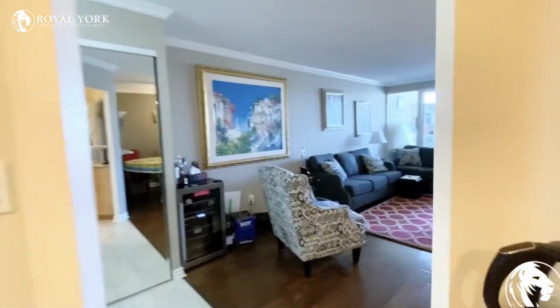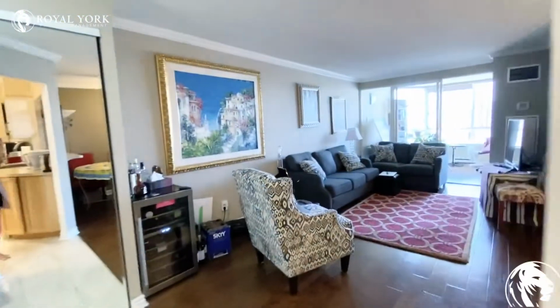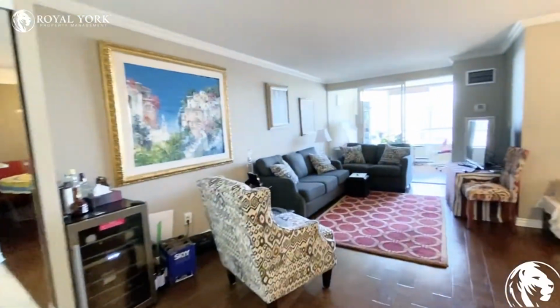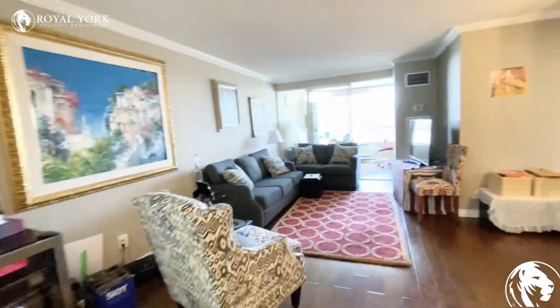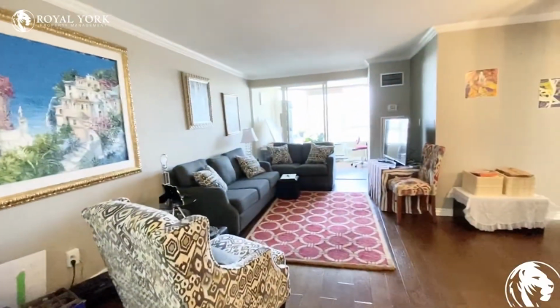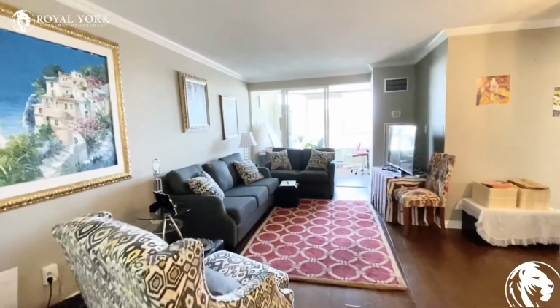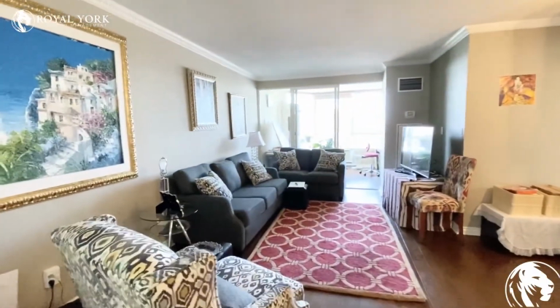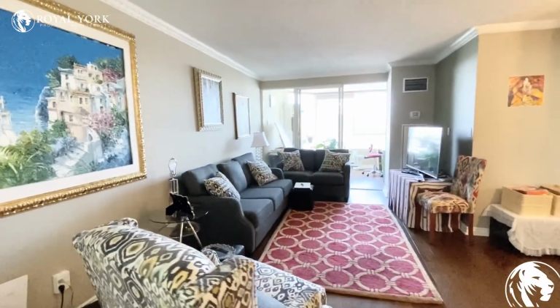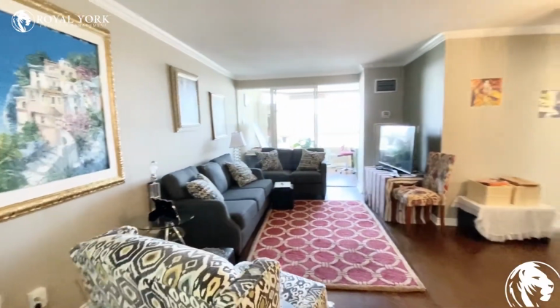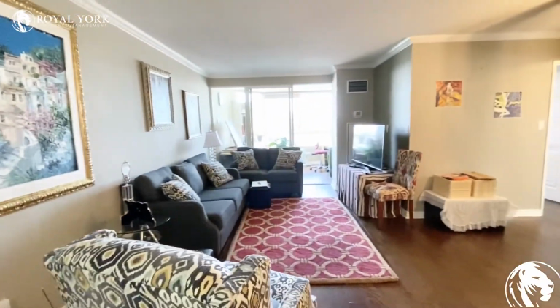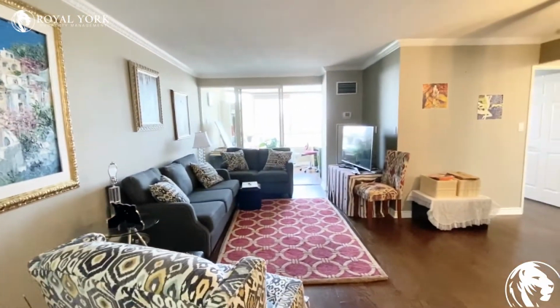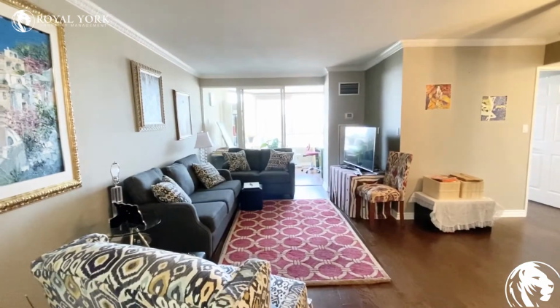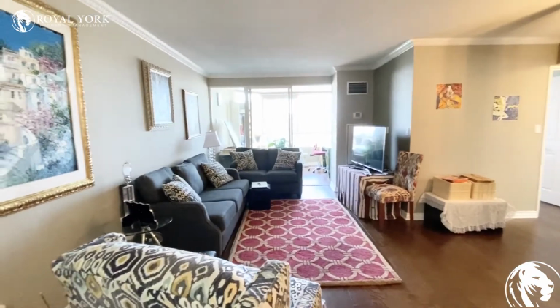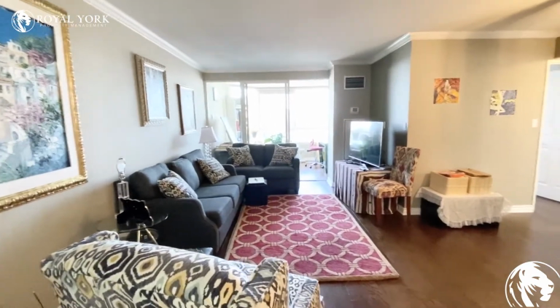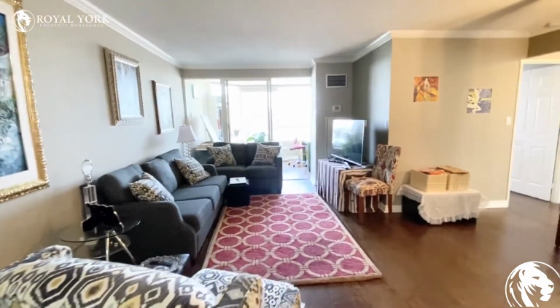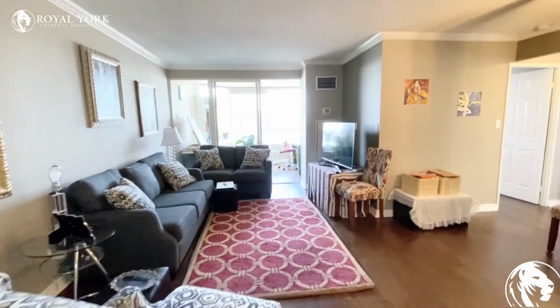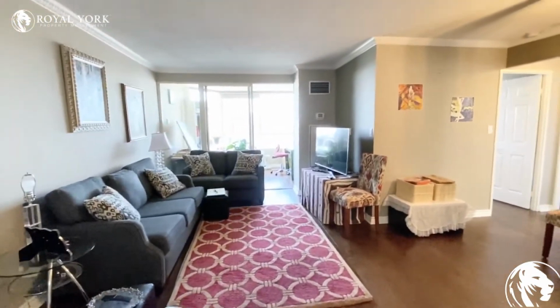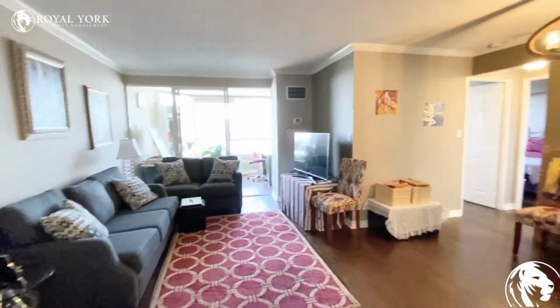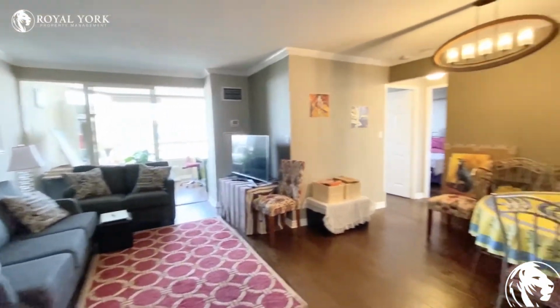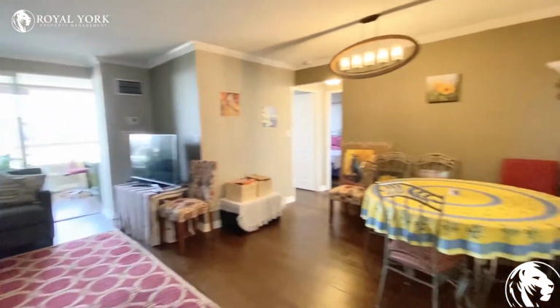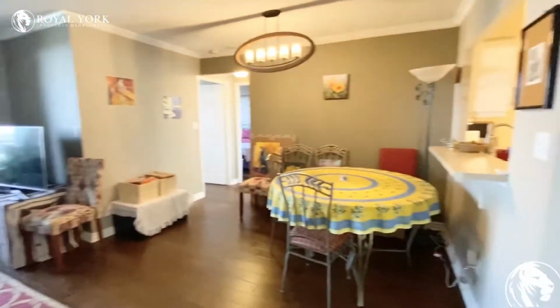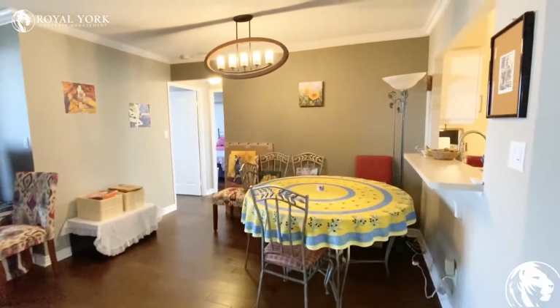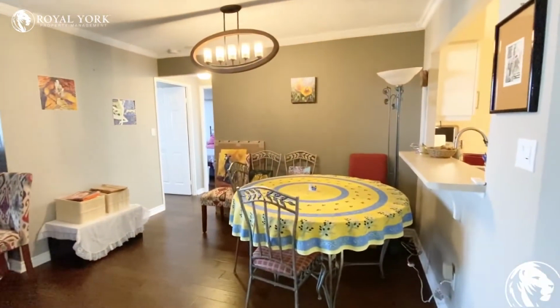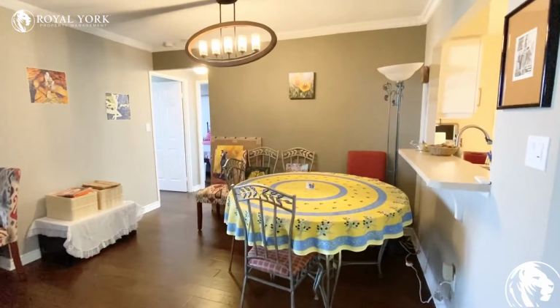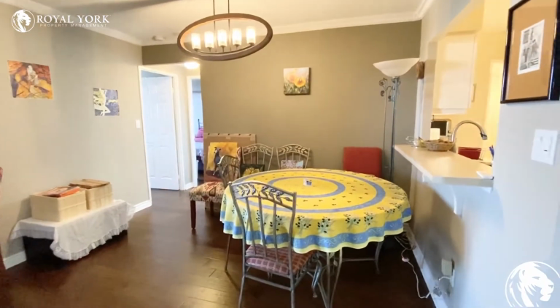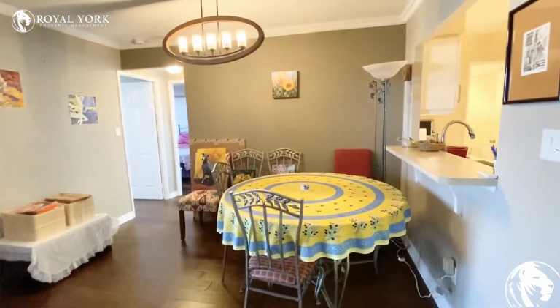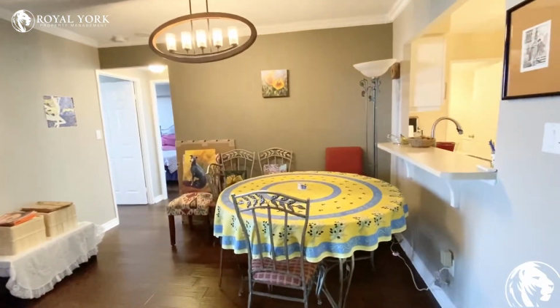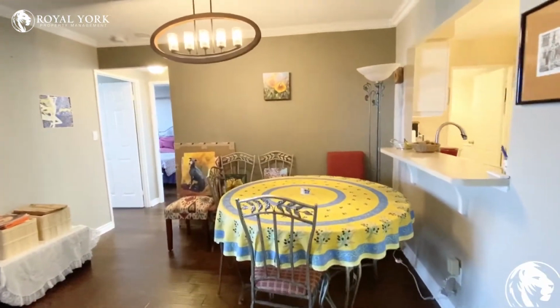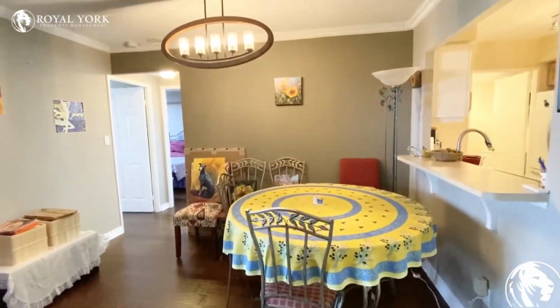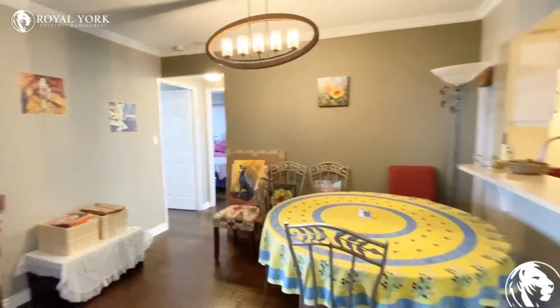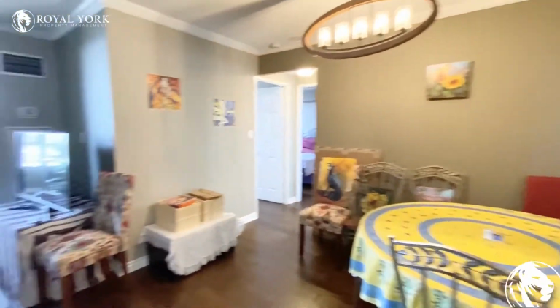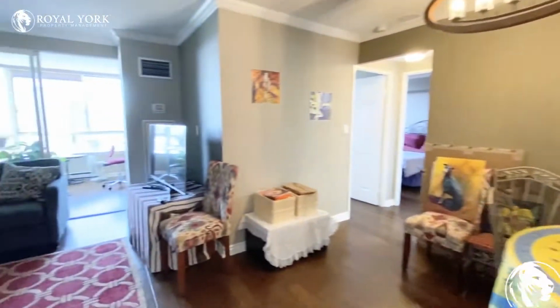The living room space is quite spacious — you could definitely have a lot of room here to work with. Full-size furniture is not an issue at all within this unit. There is space for dining over here; you can fit a nice long table or a round one as you can see here.